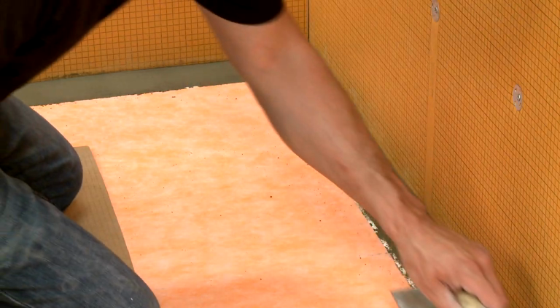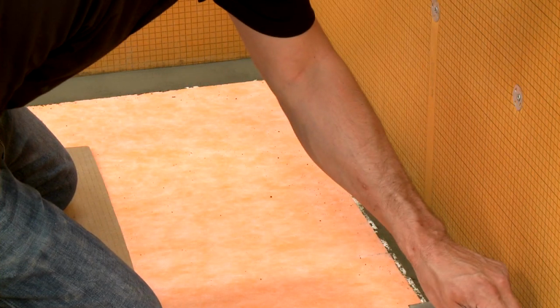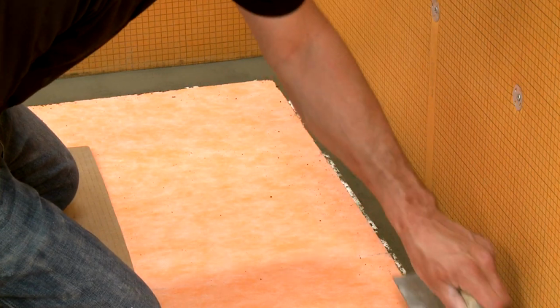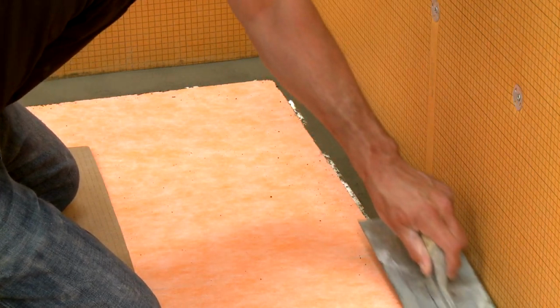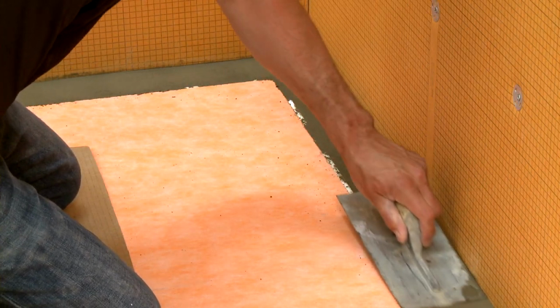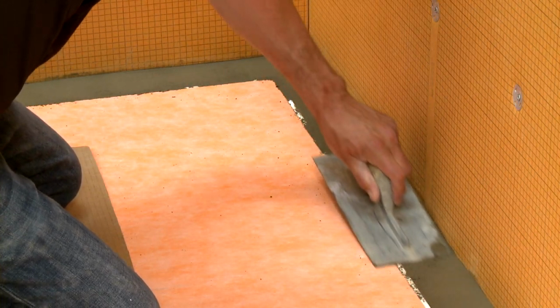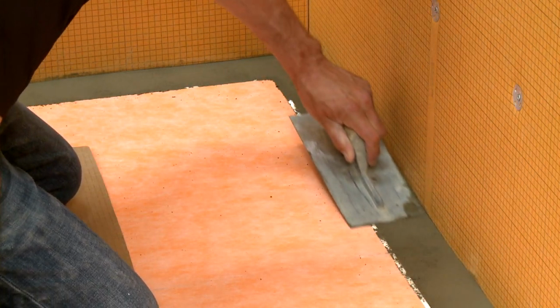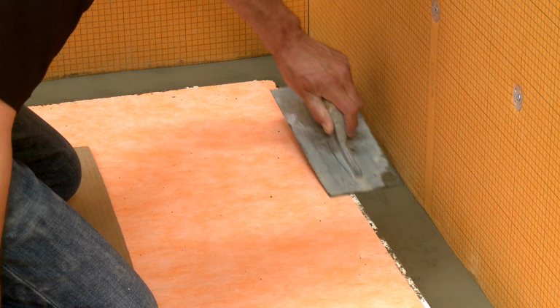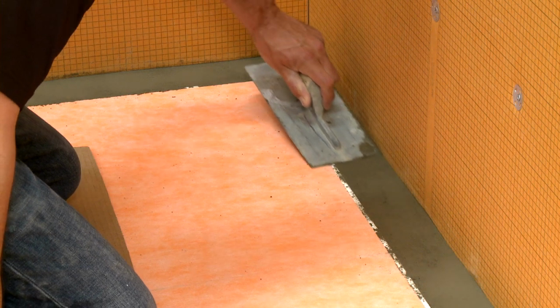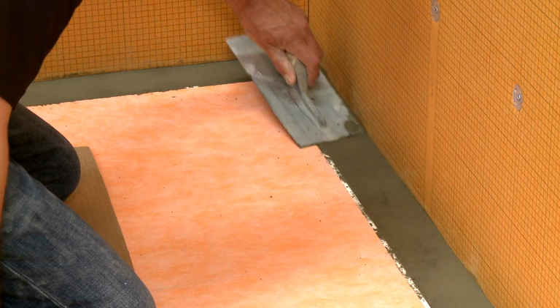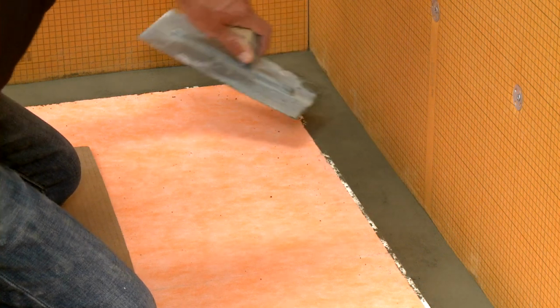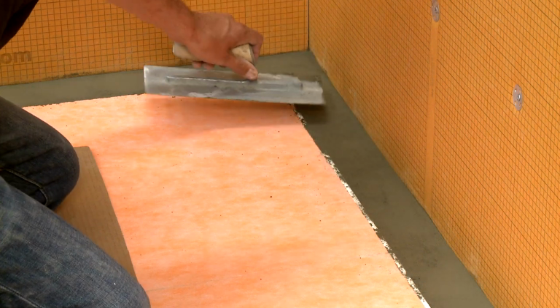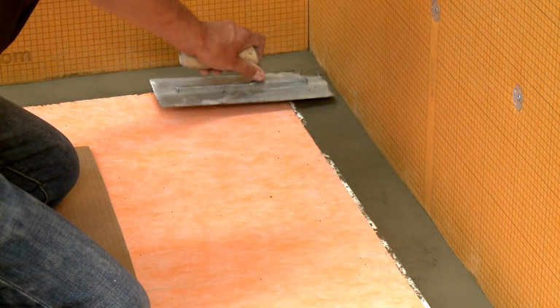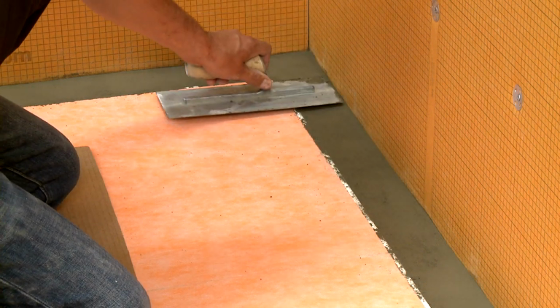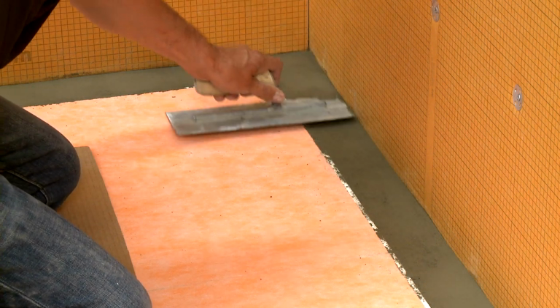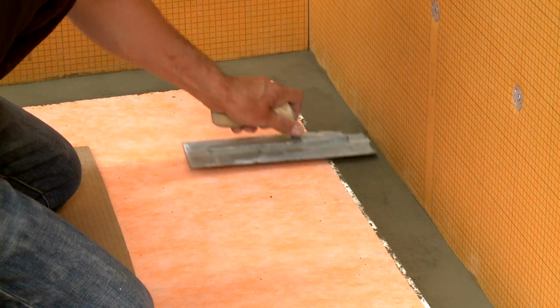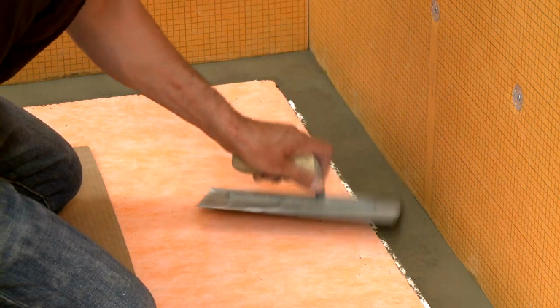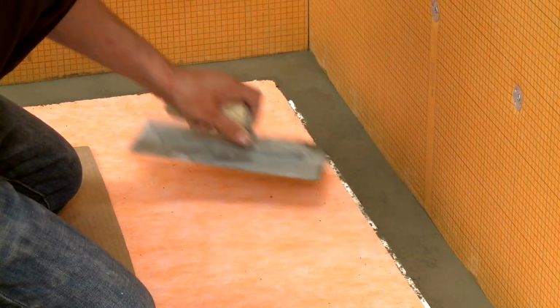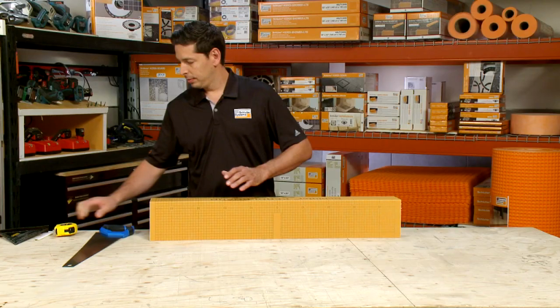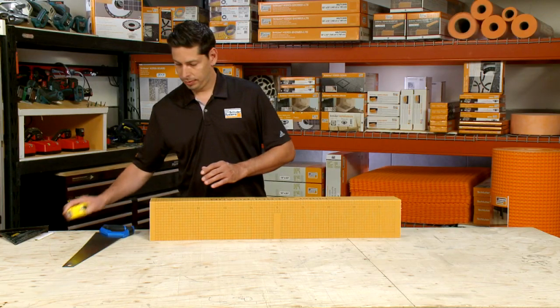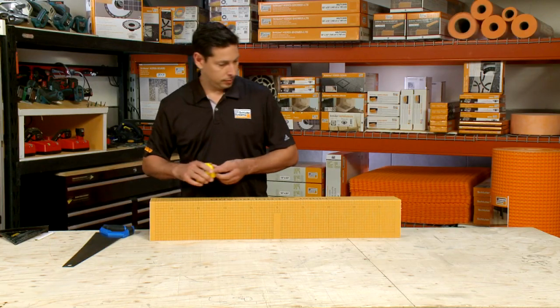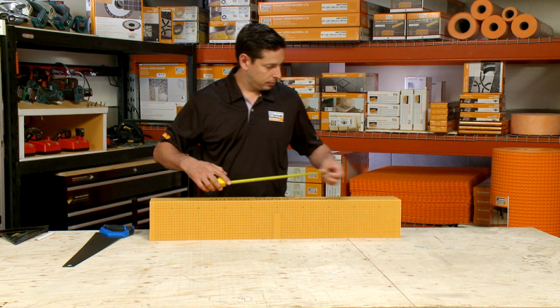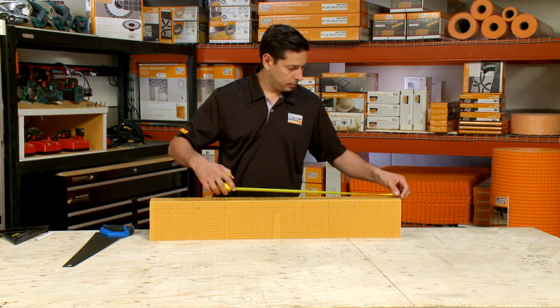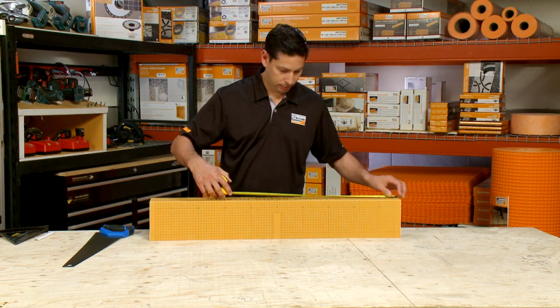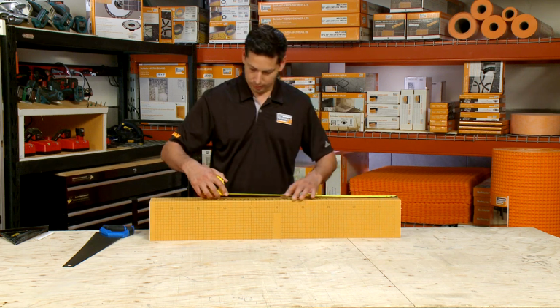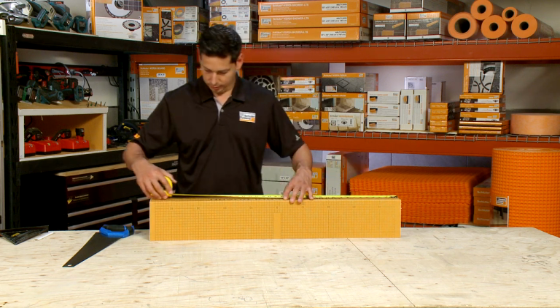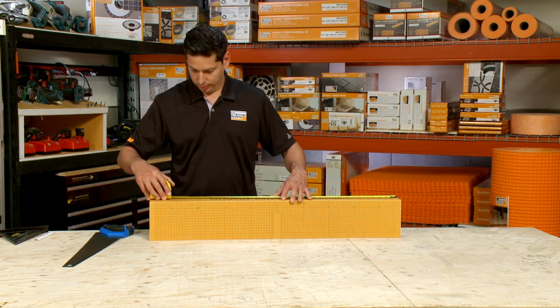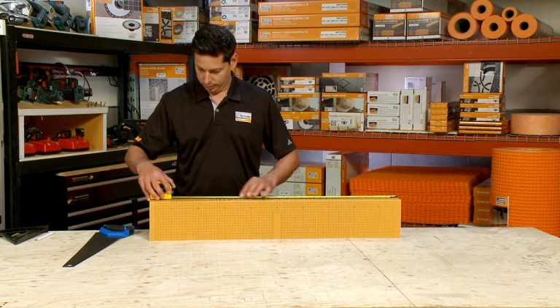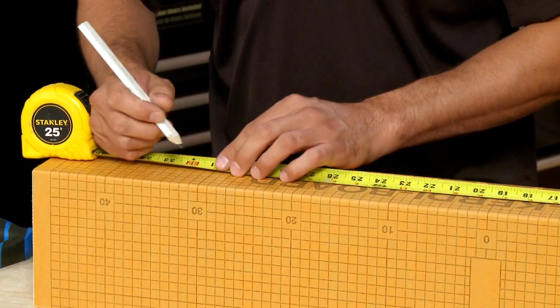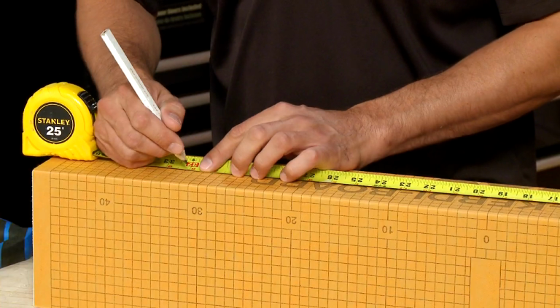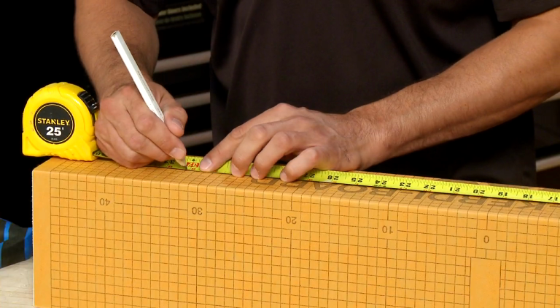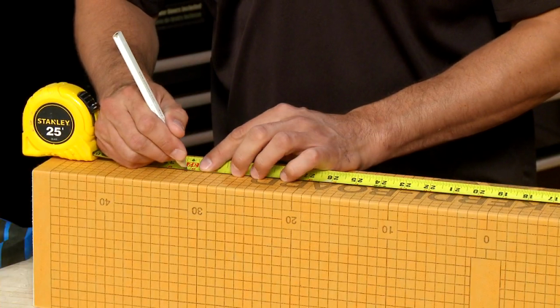When the shower area is larger than the tray, the shower base can be extended with dry pack mortar. Now that we've shown you how to address the tray, let's take a look at the curb.